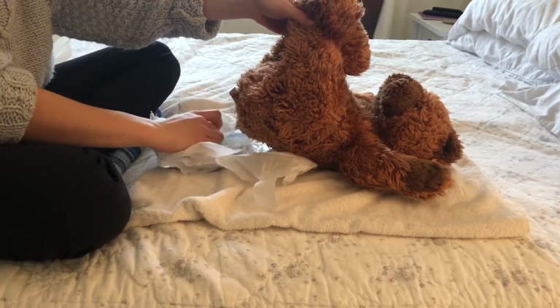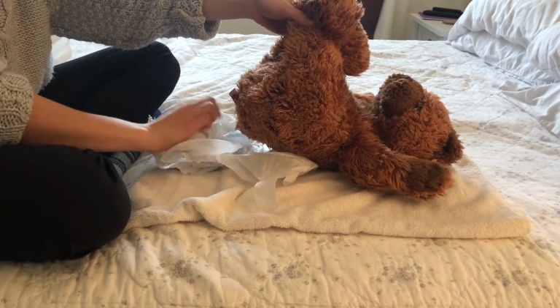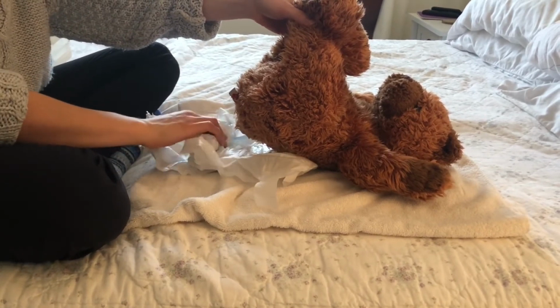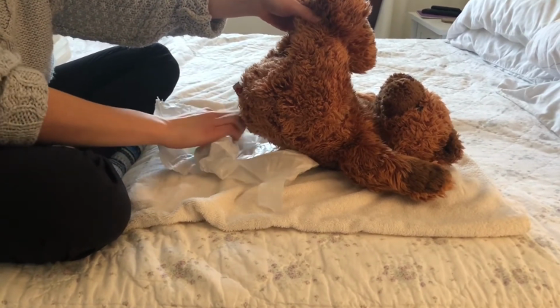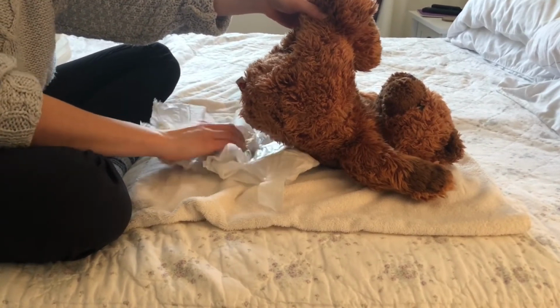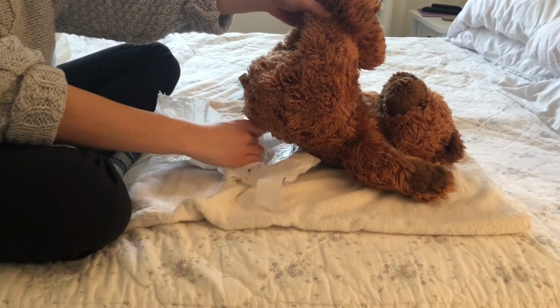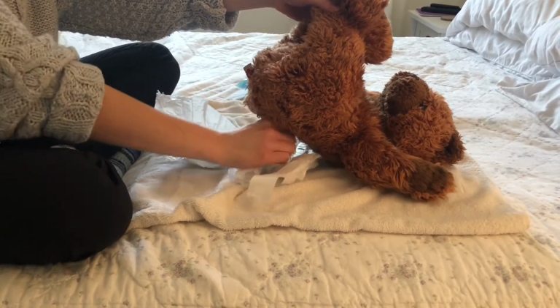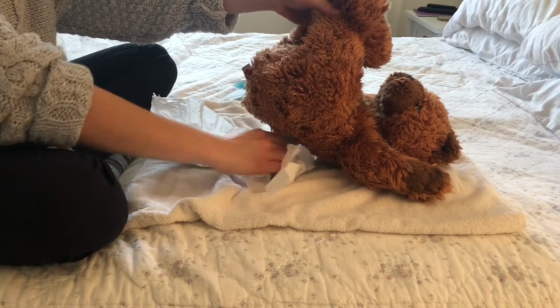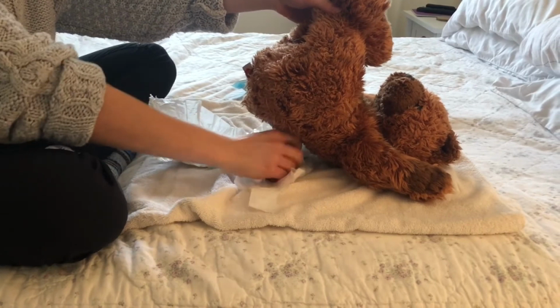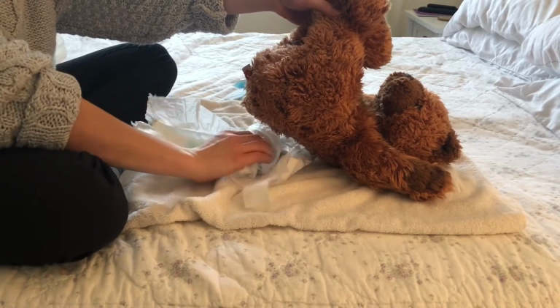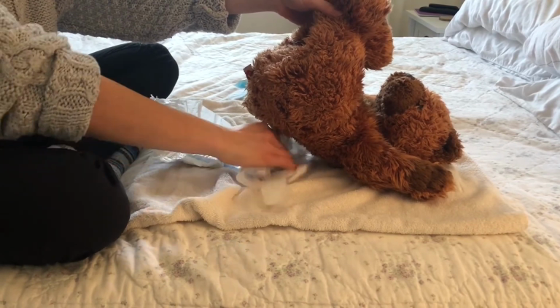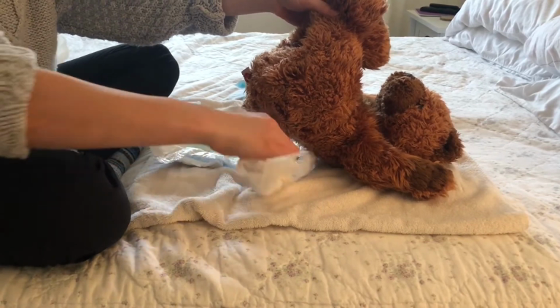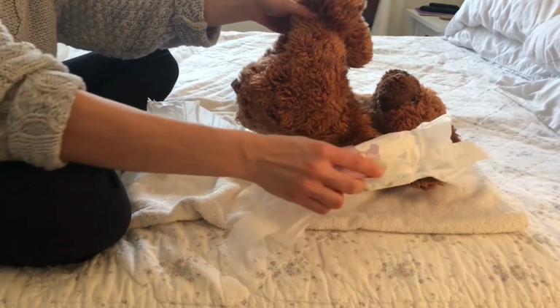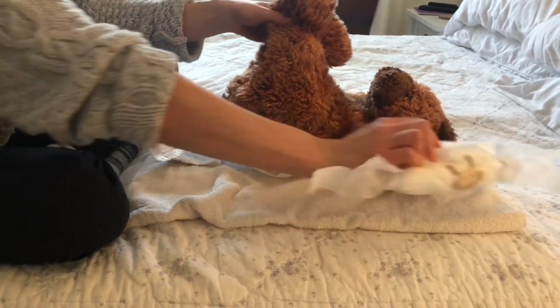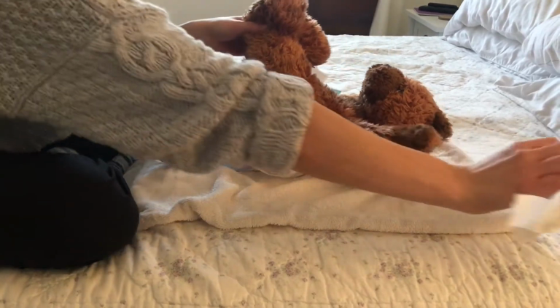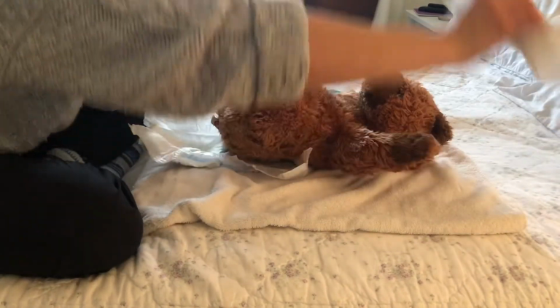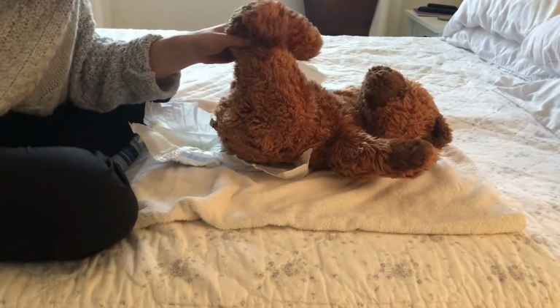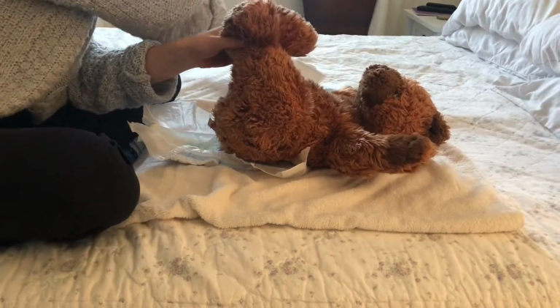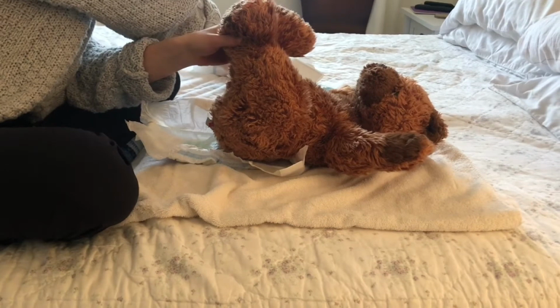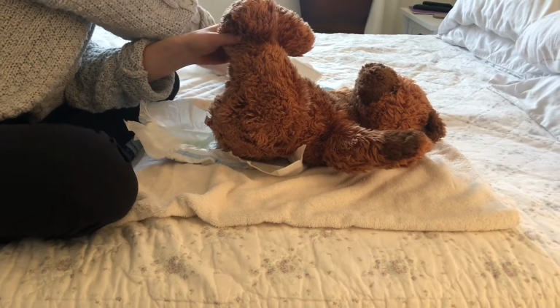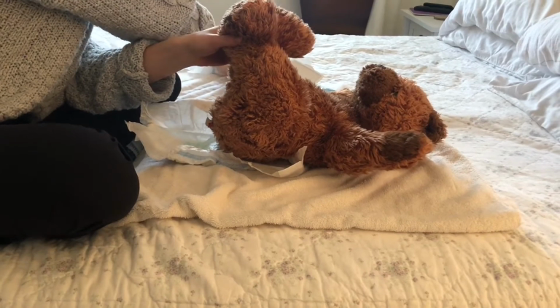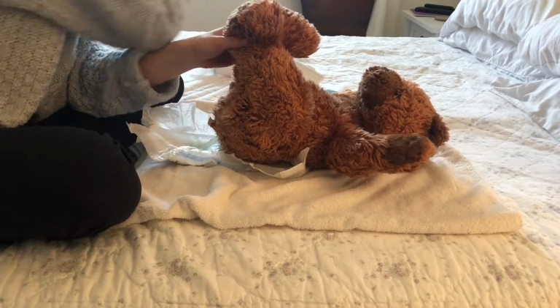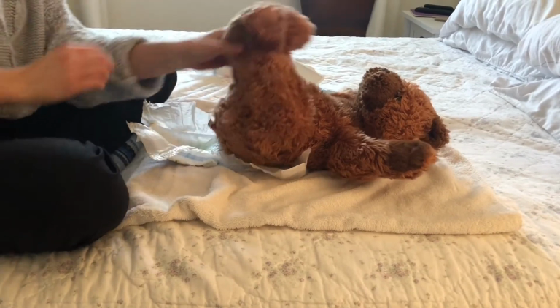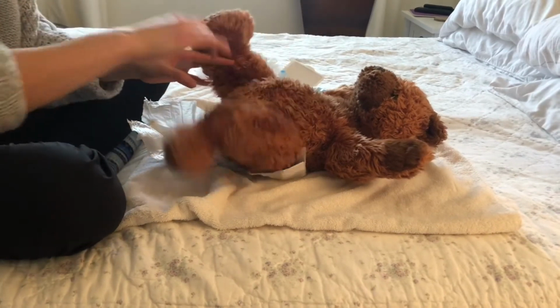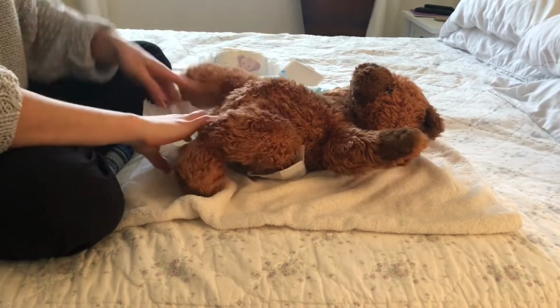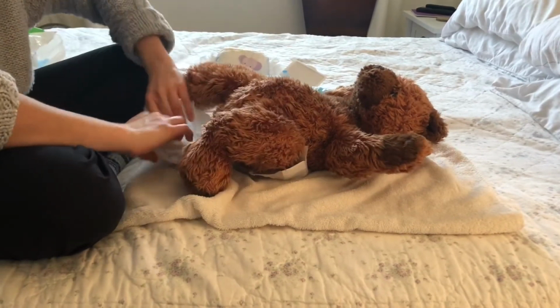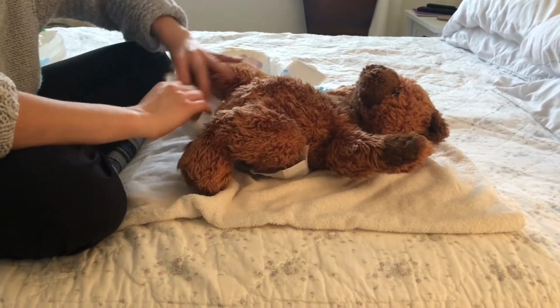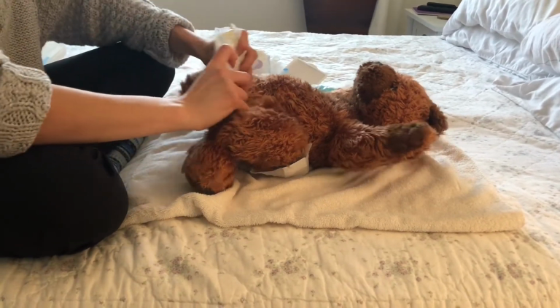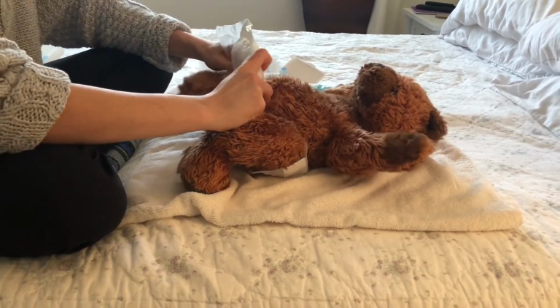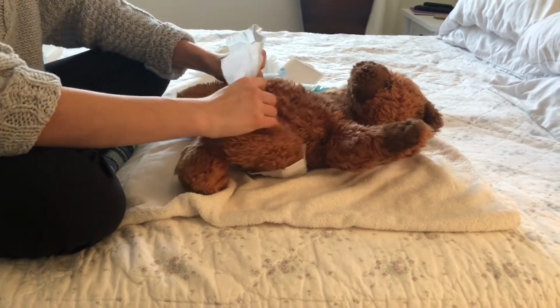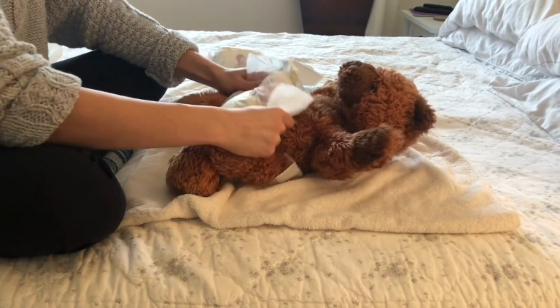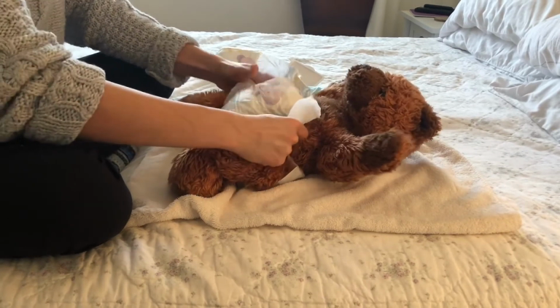Once we're all clean, tuck the wipes into the dirty diaper and put it aside so the baby can't reach it and make a mess. Then slip the new diaper on.